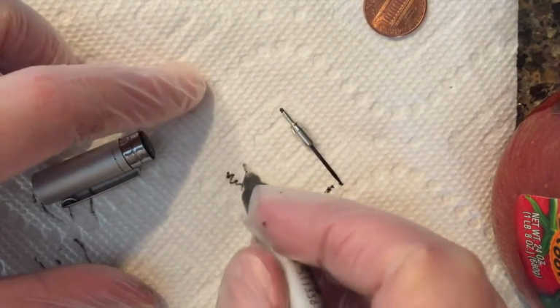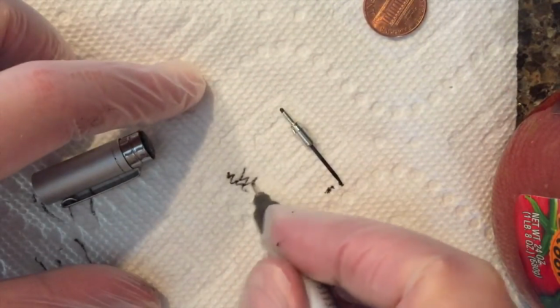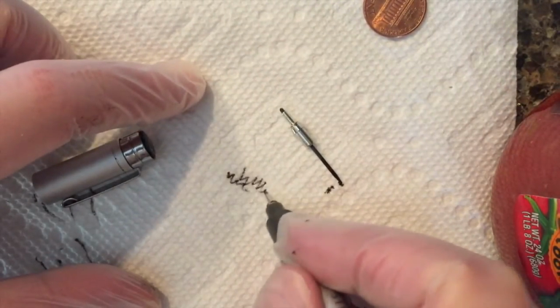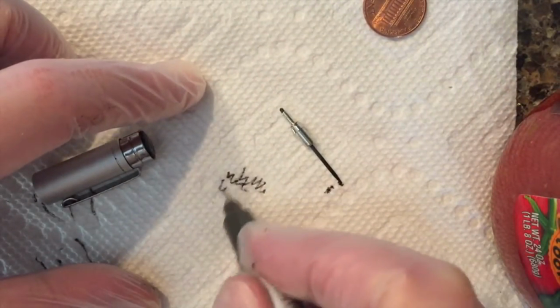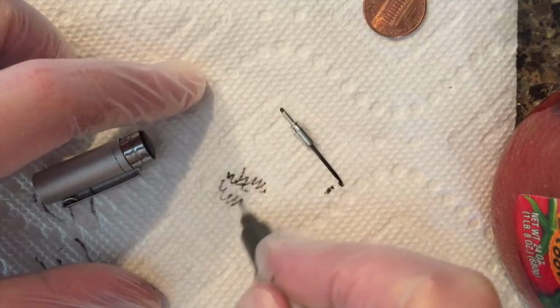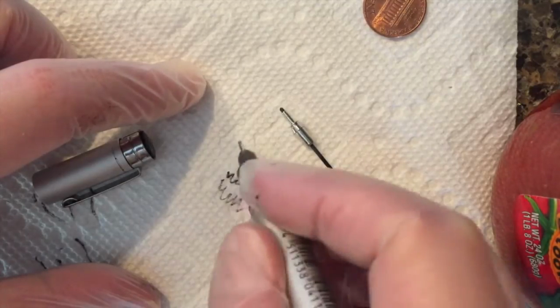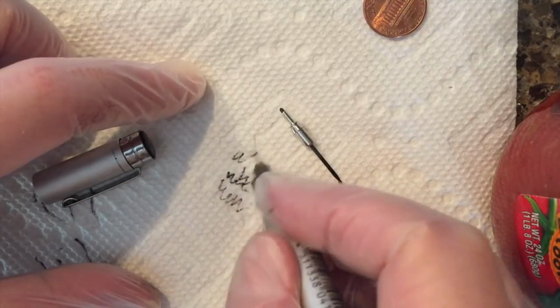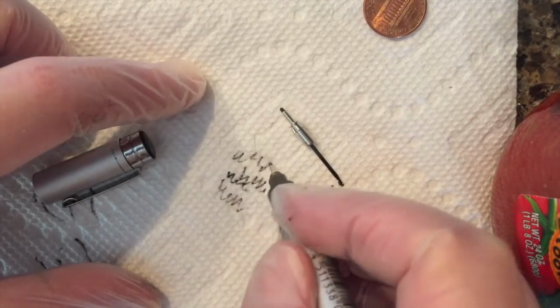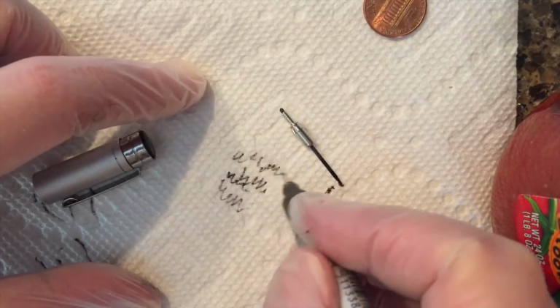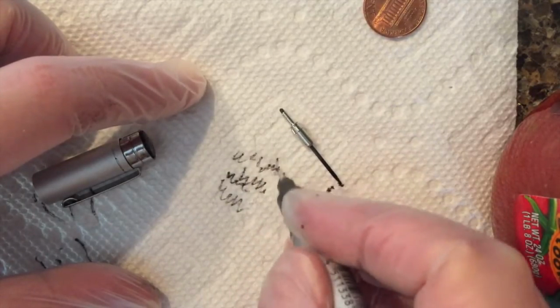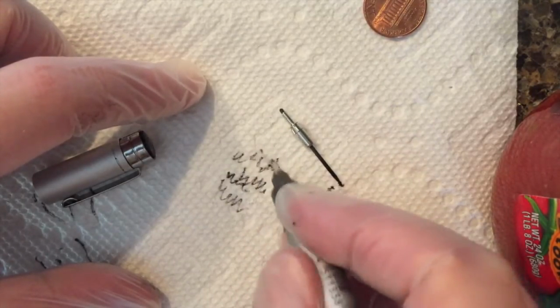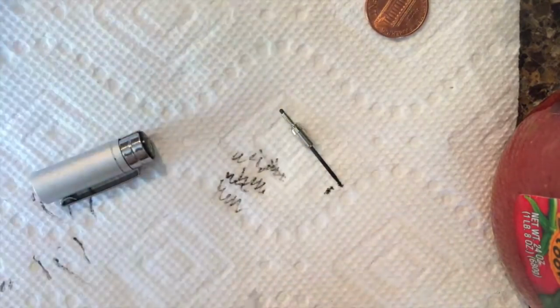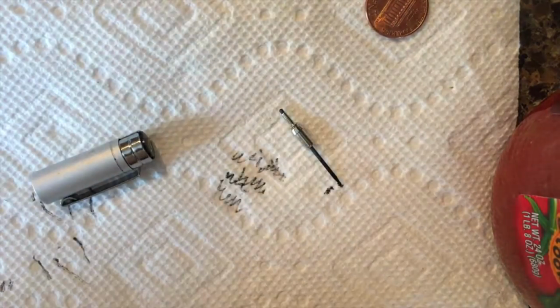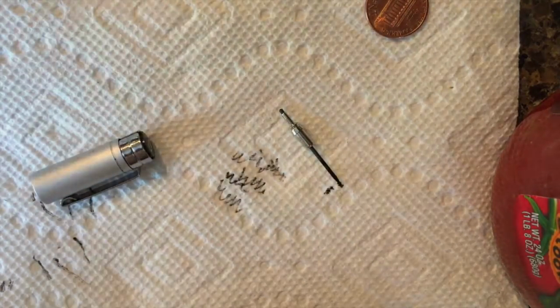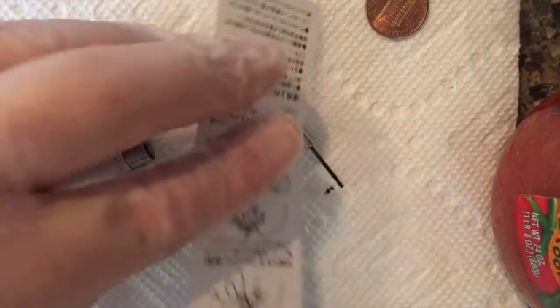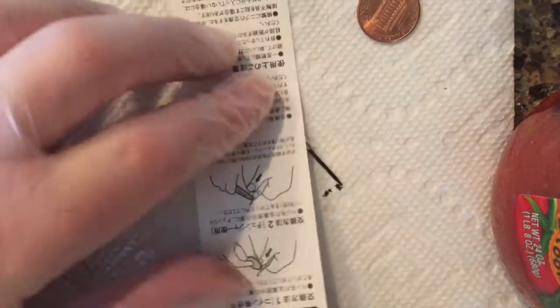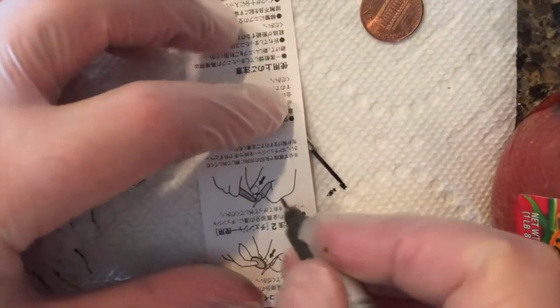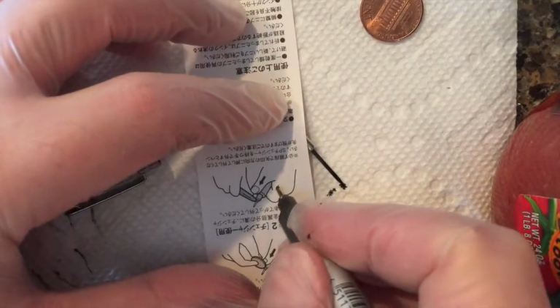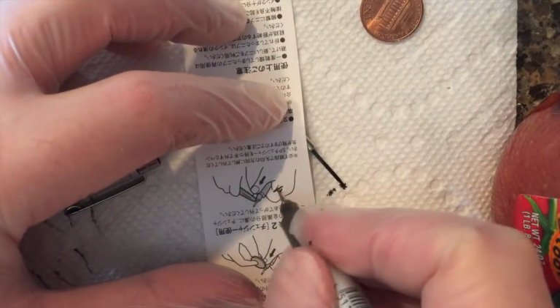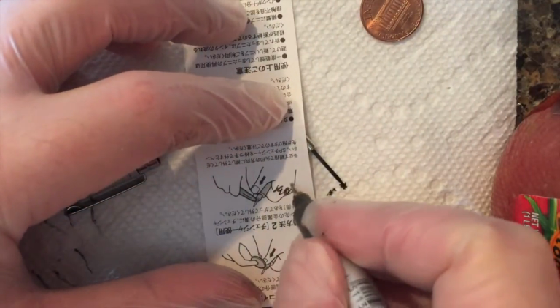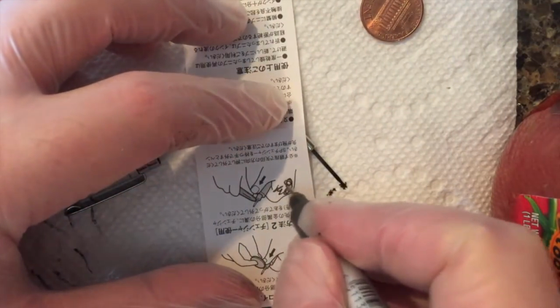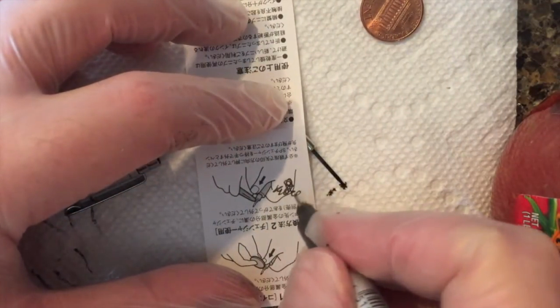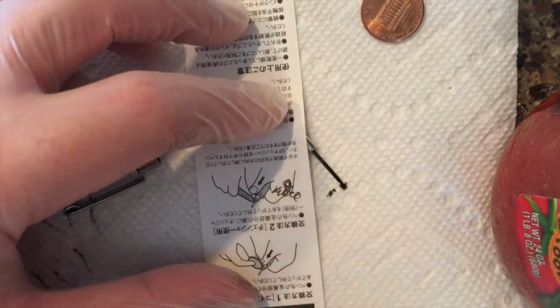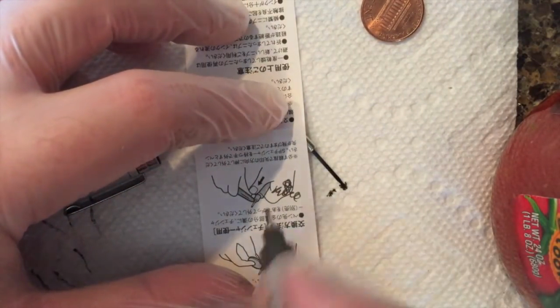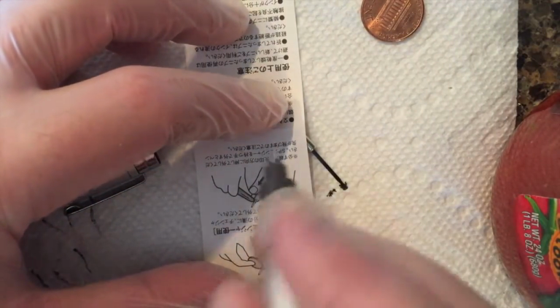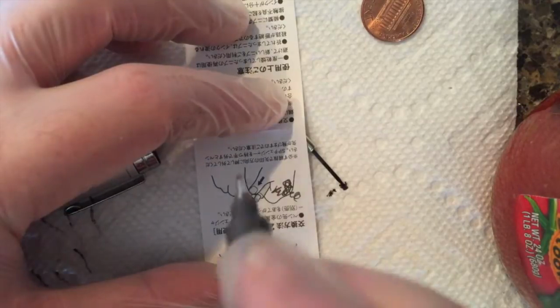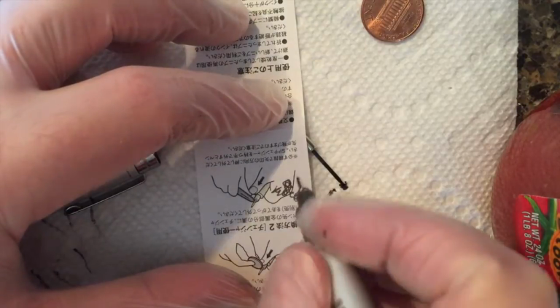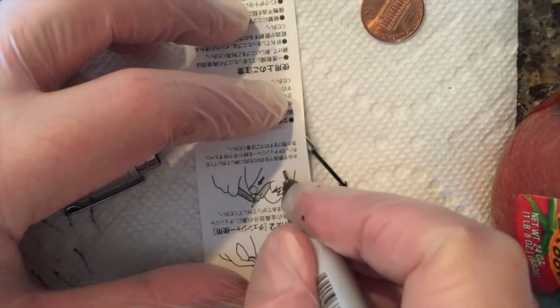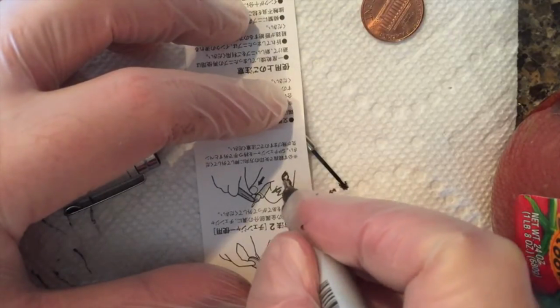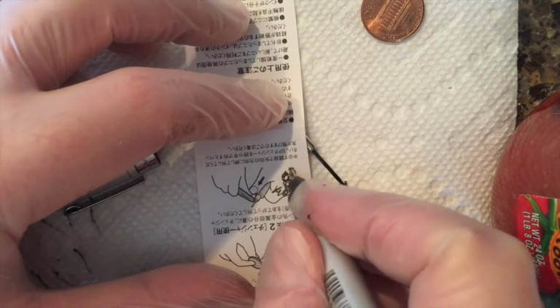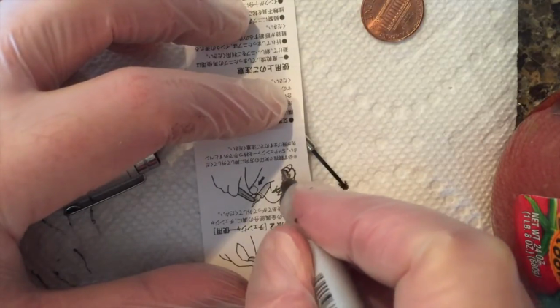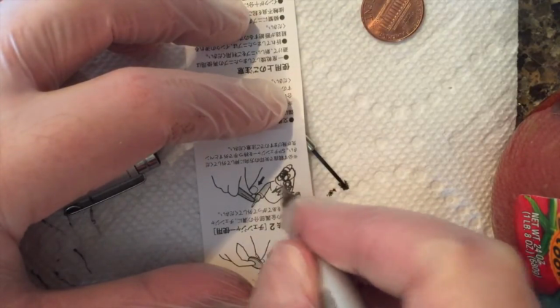It might take a minute or two for the ink to come down from the reservoir. It helps if you write a little bit with it, maybe shake the pen a little bit, and keep it in an upright position.